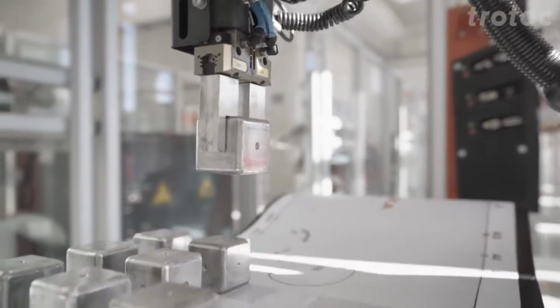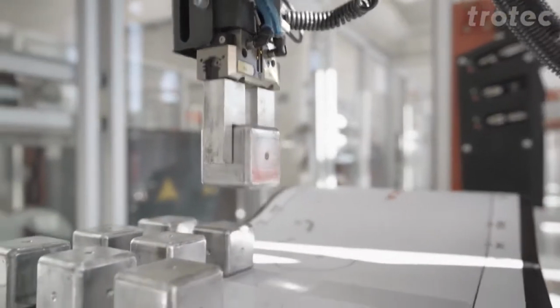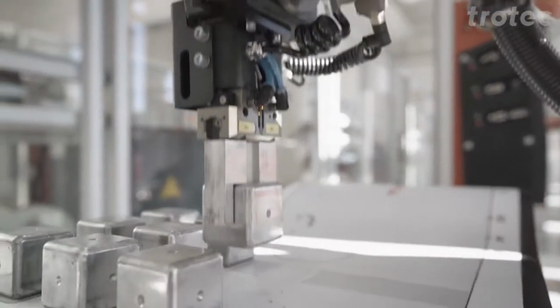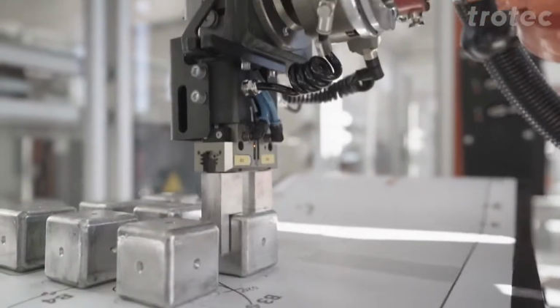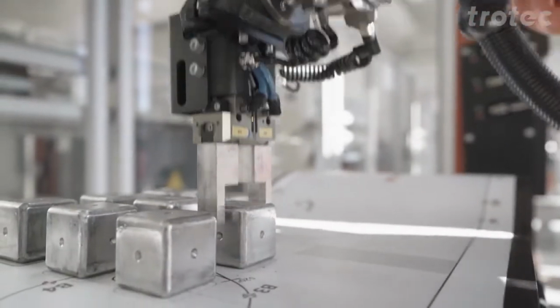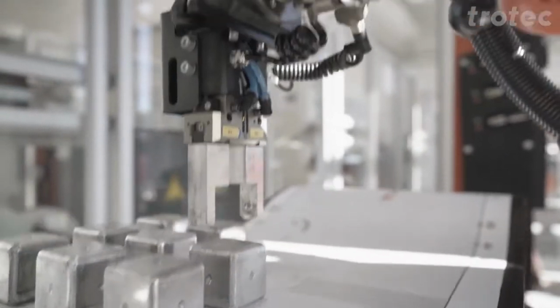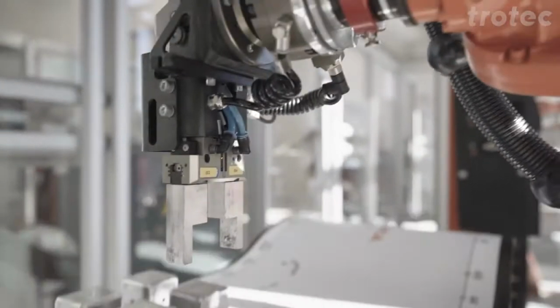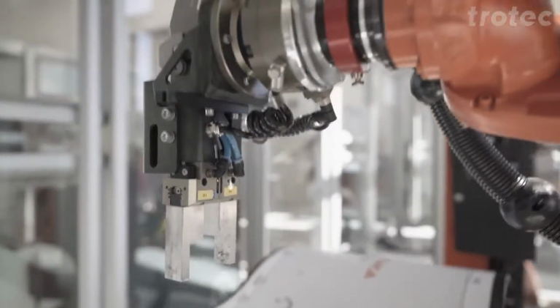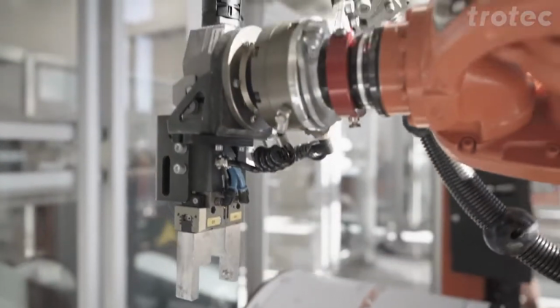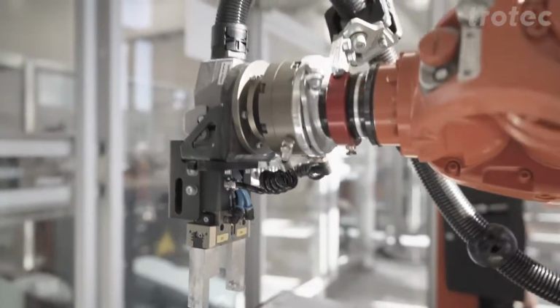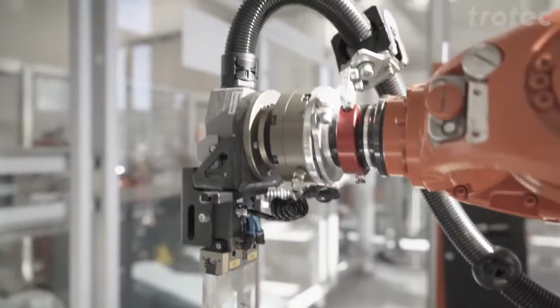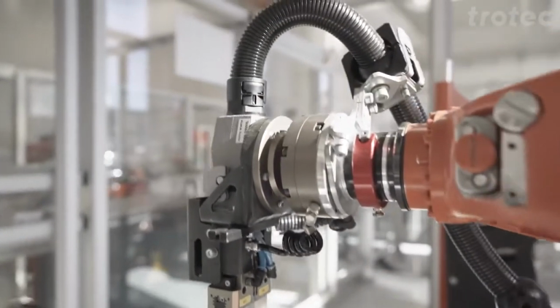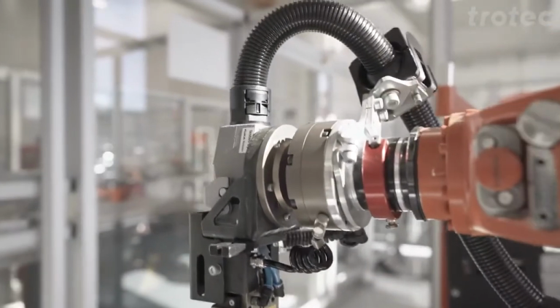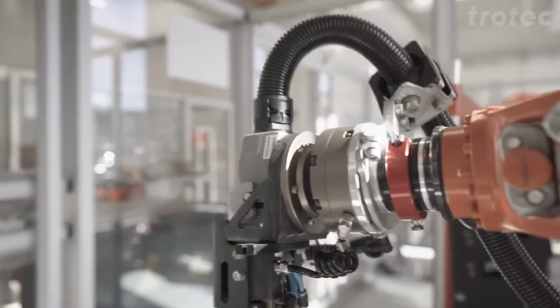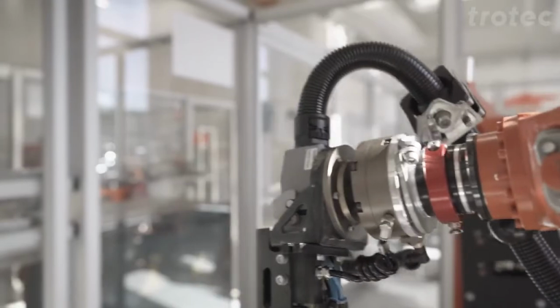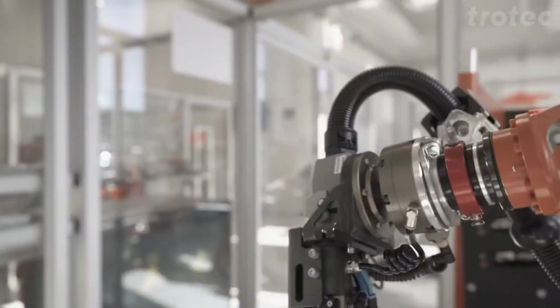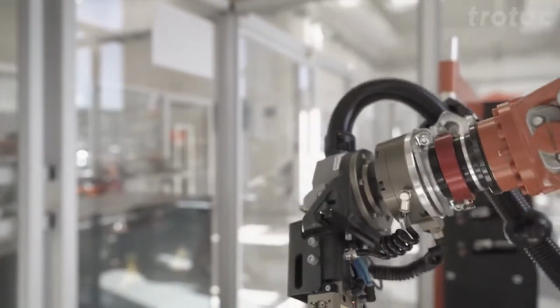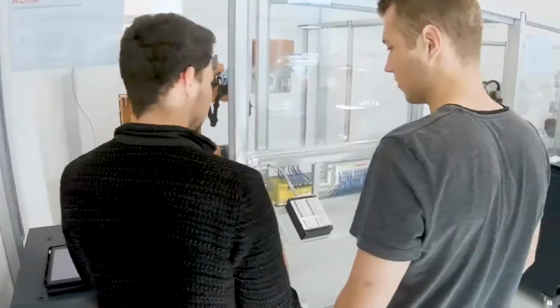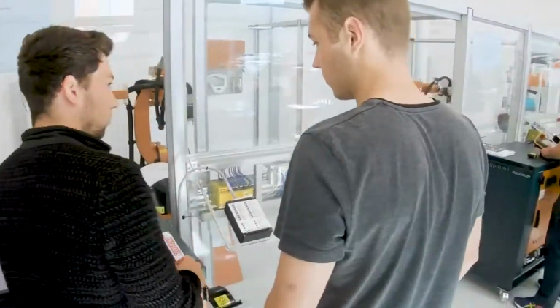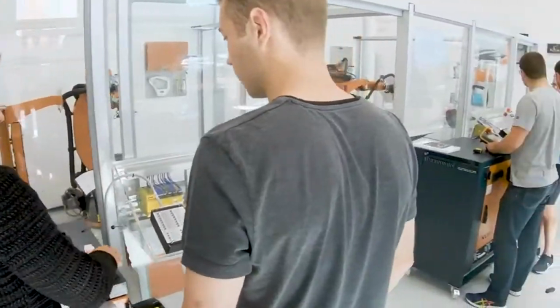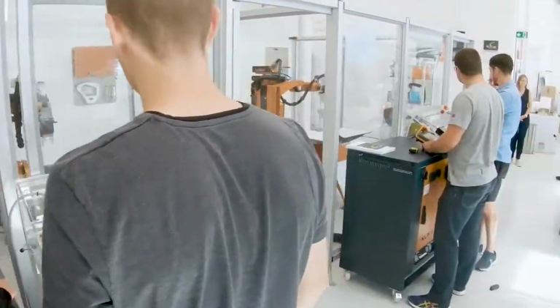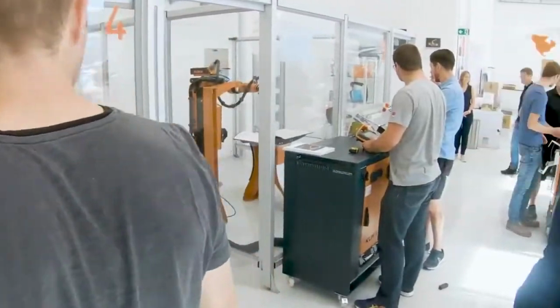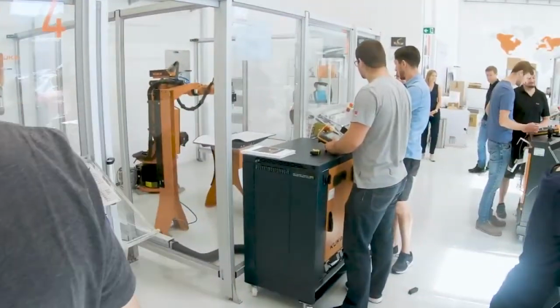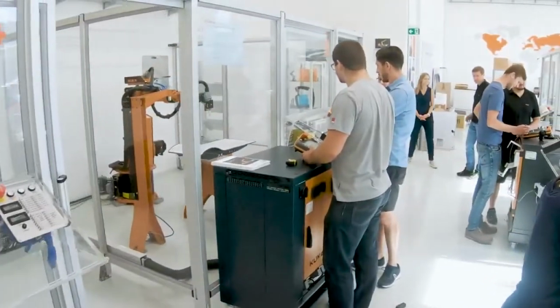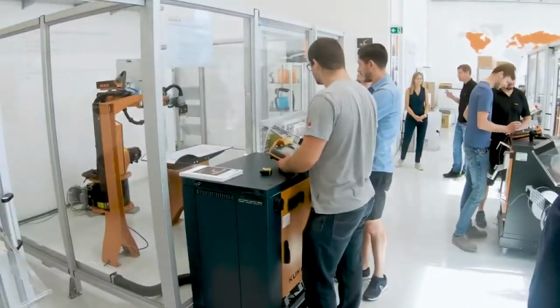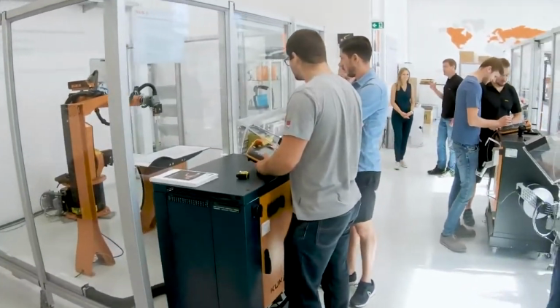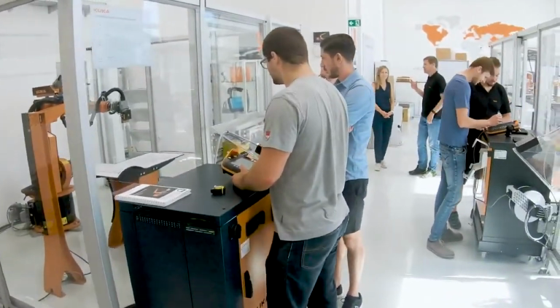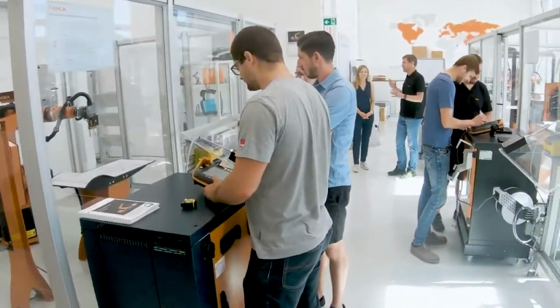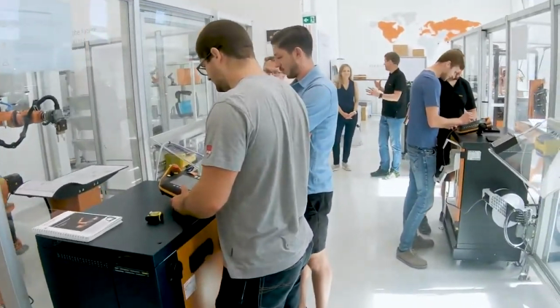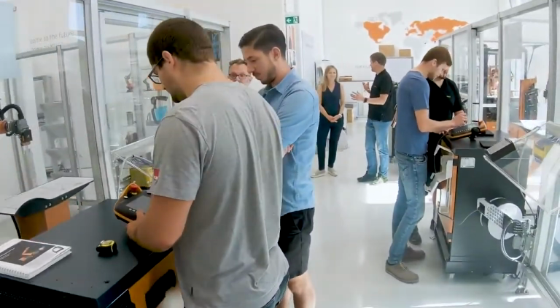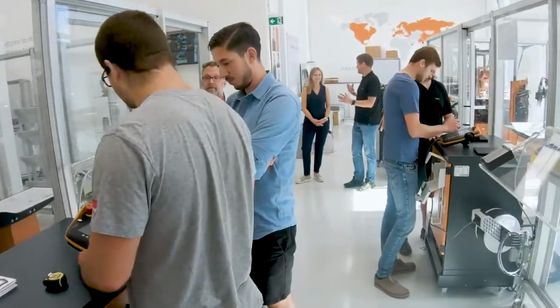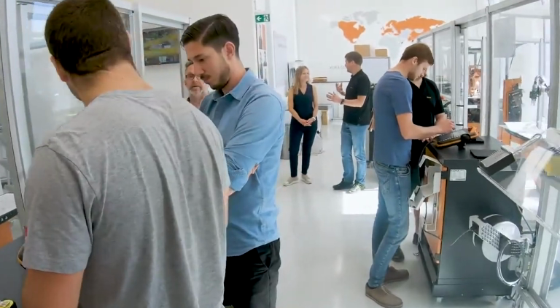Like Trotec, KUKA is very active in the educational sector and gives students the opportunity of practice-oriented training on industry-standard hardware and software.